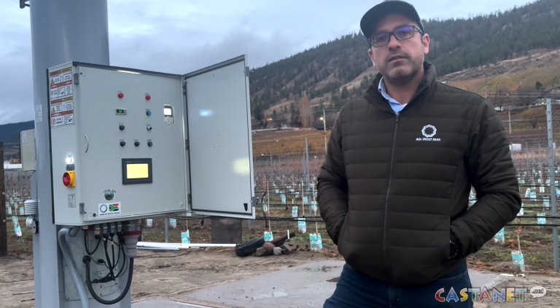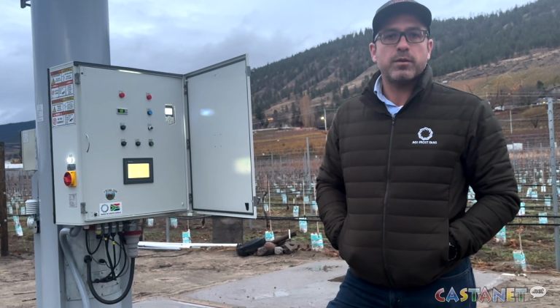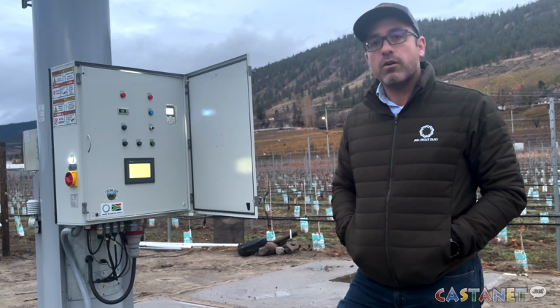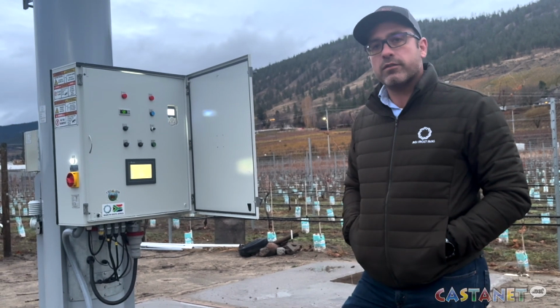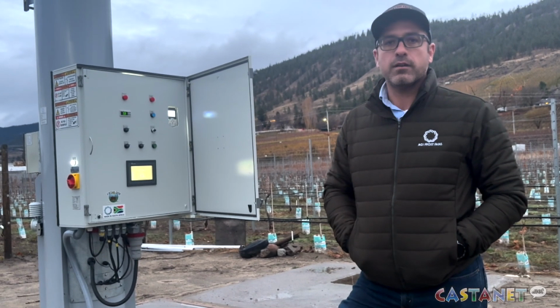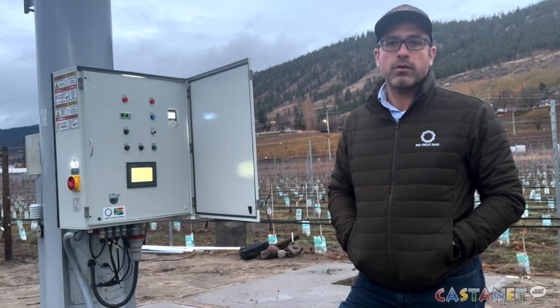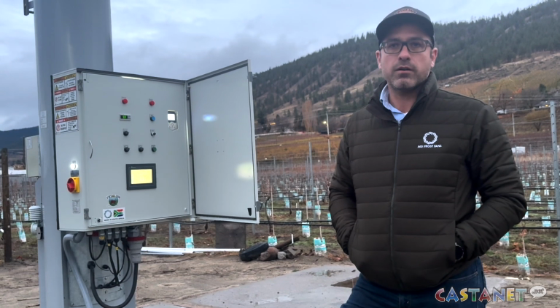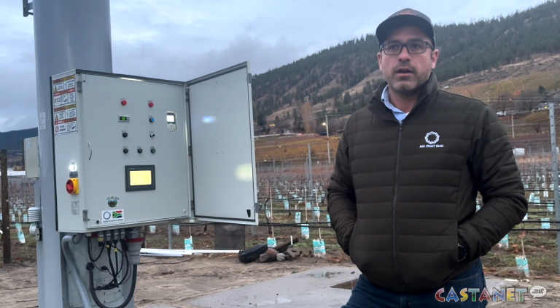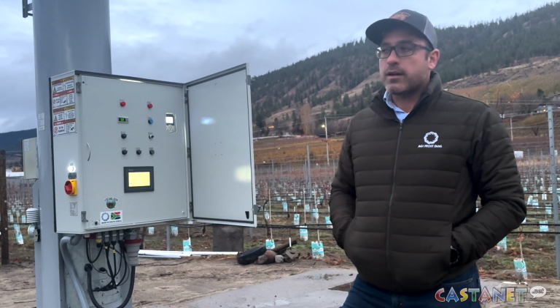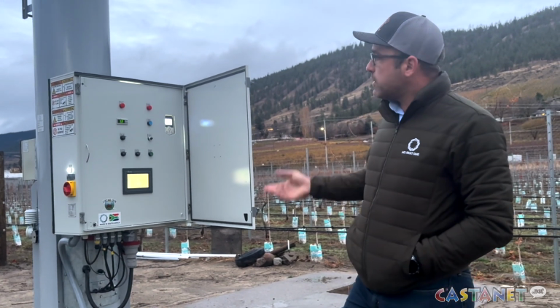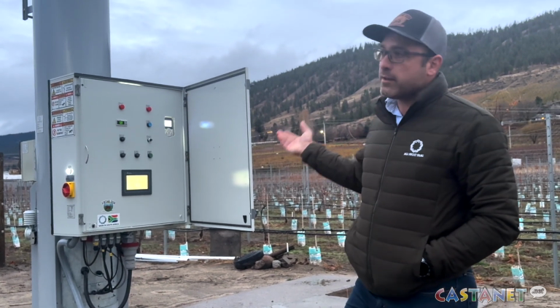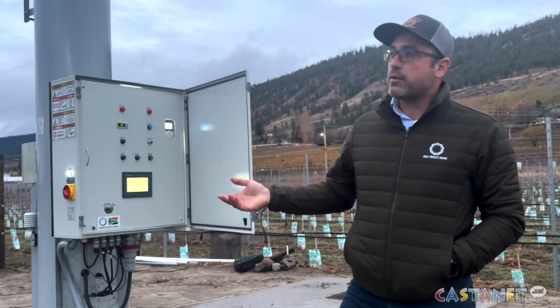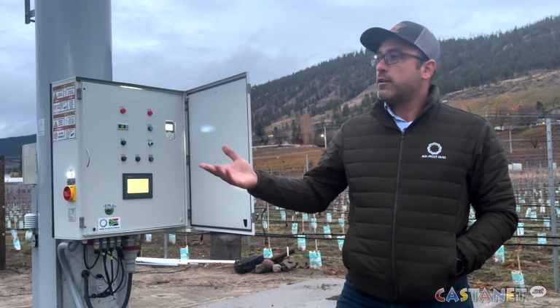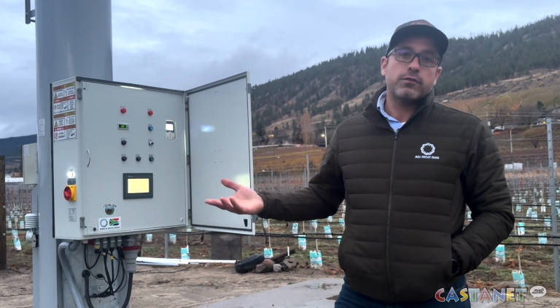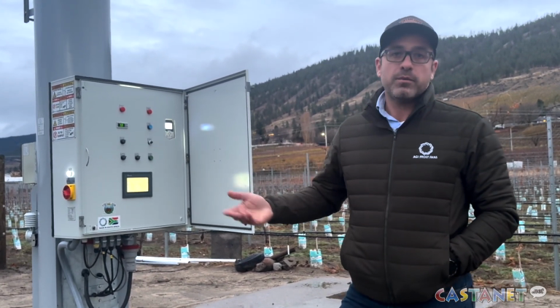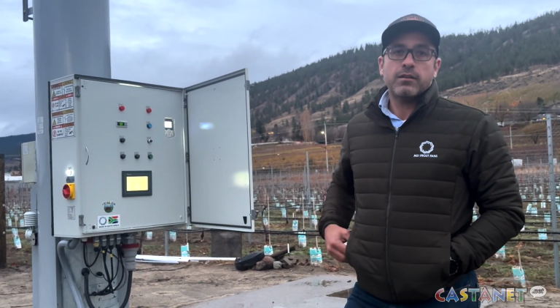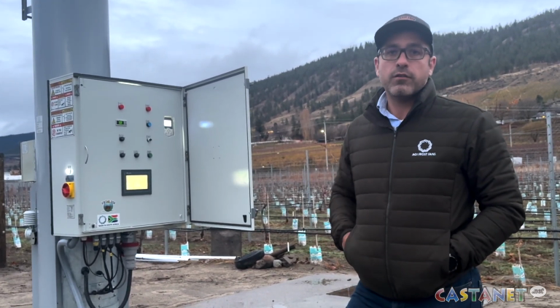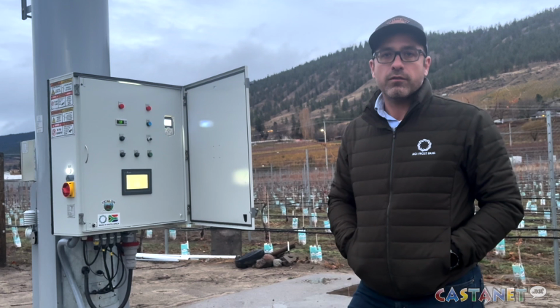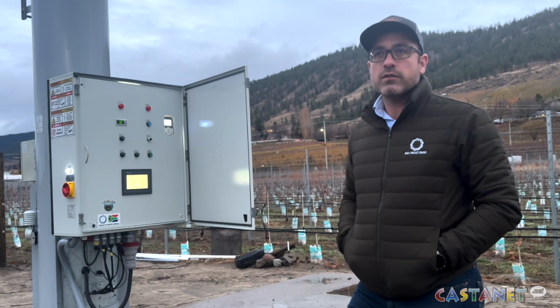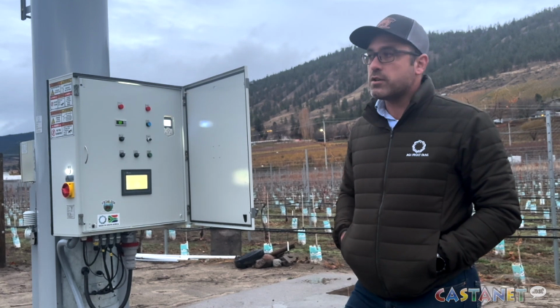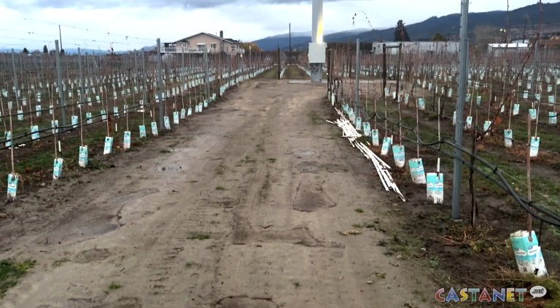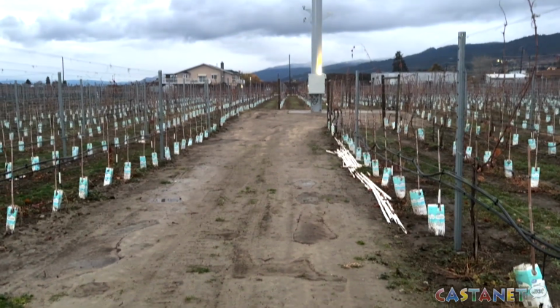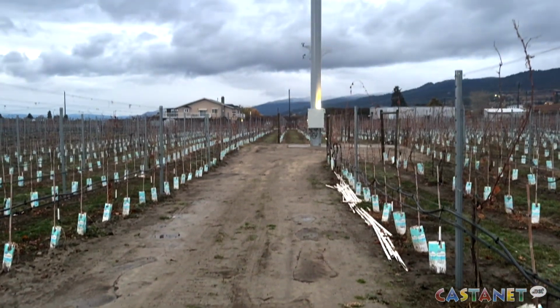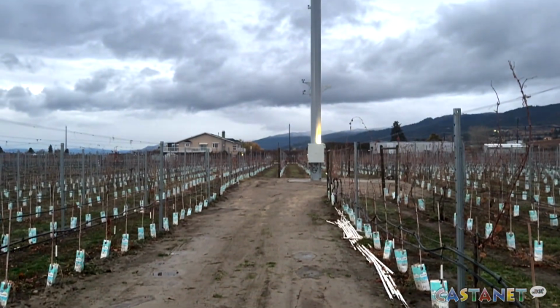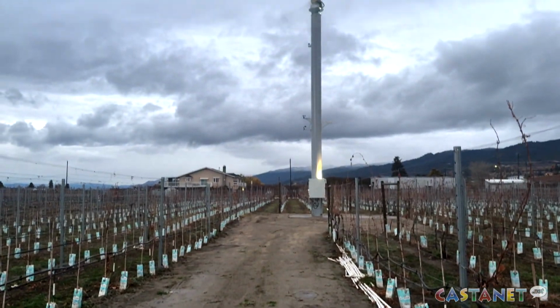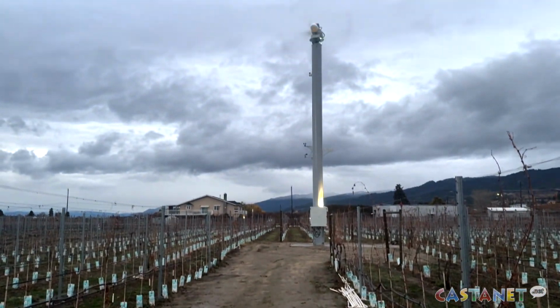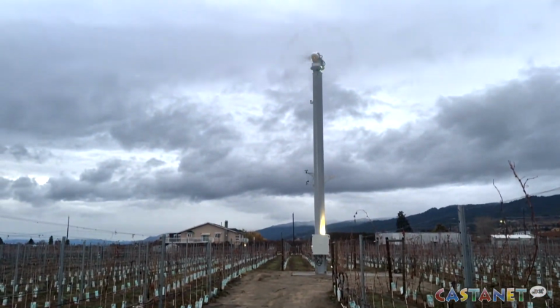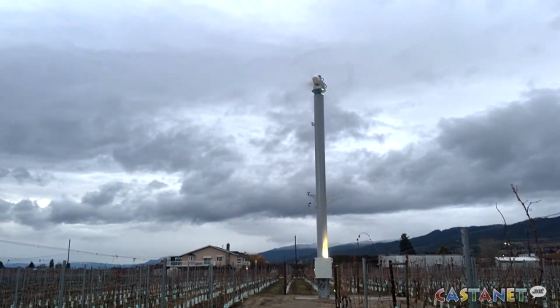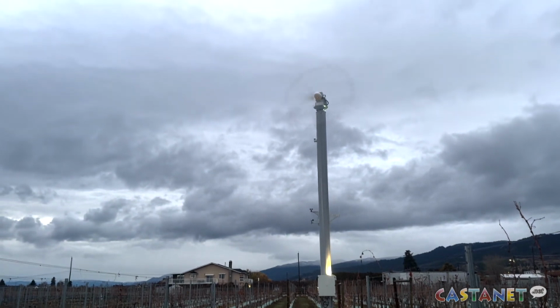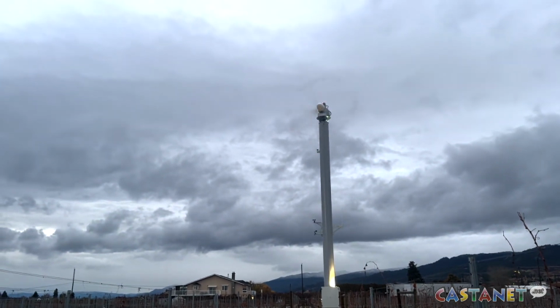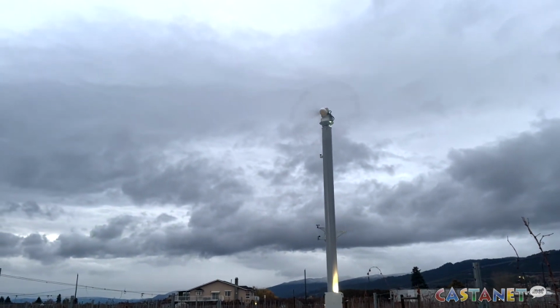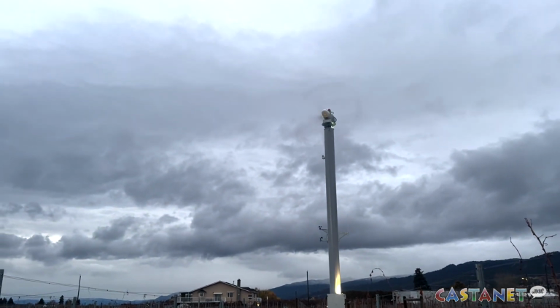We've seen that the frost season has been prolonged, so getting a machine that runs at about five to ten percent of the cost of a conventional machine in Canada makes it all worthwhile. For Cast Net News in Penticton, I'm Casey Richardson.